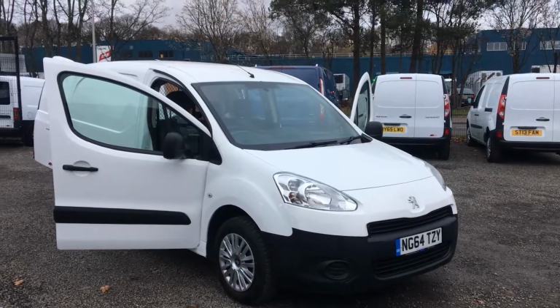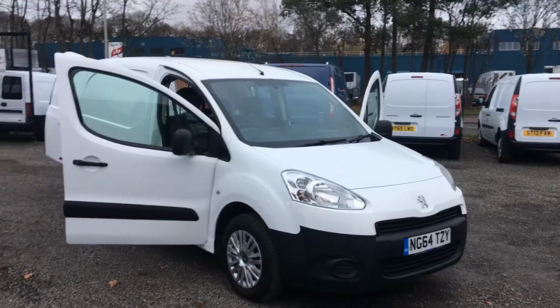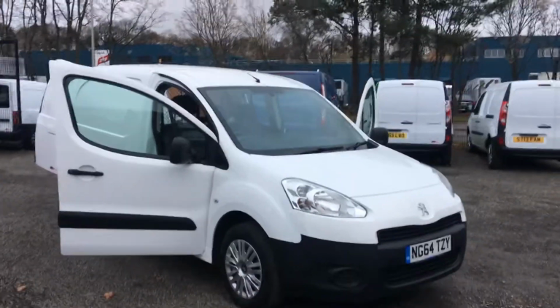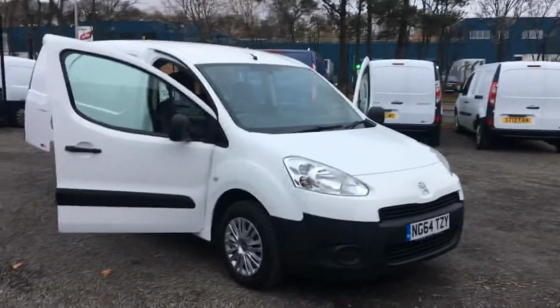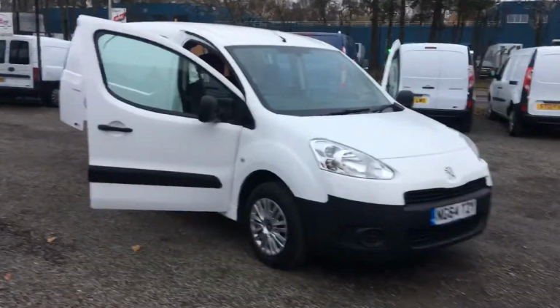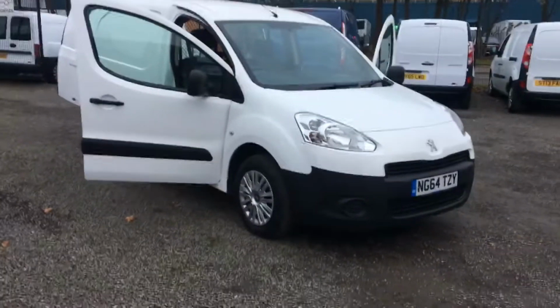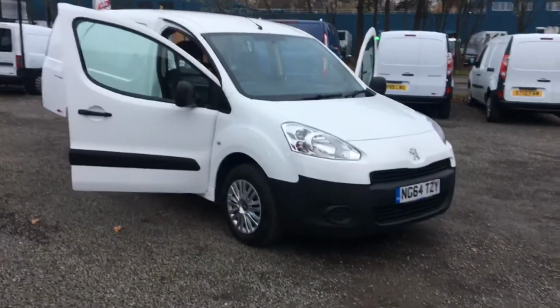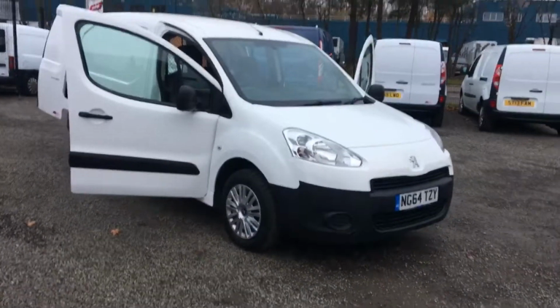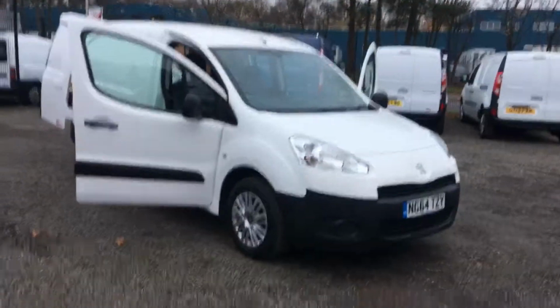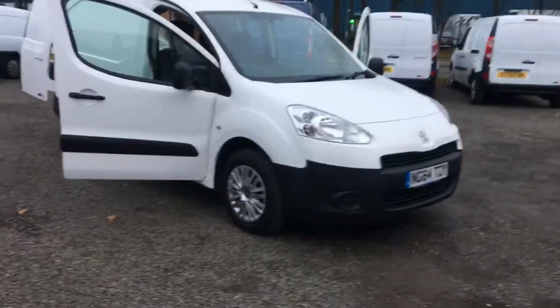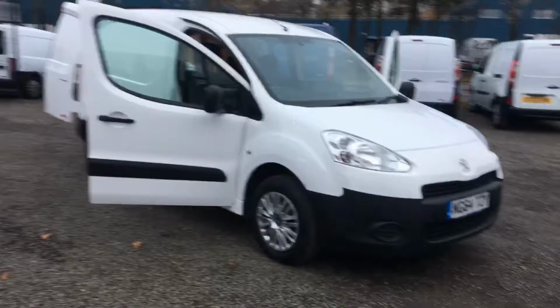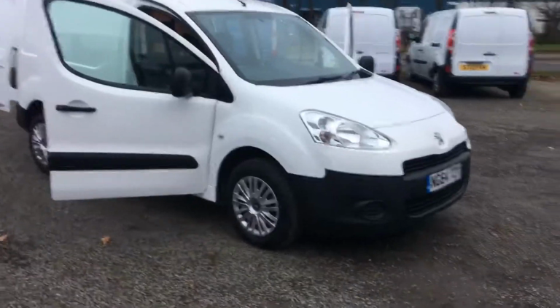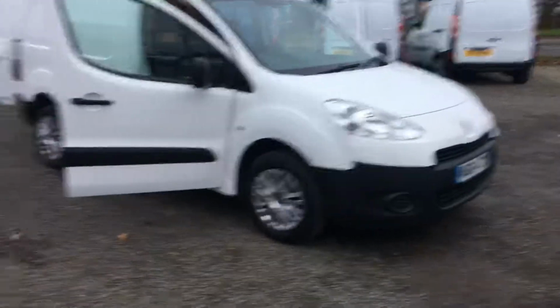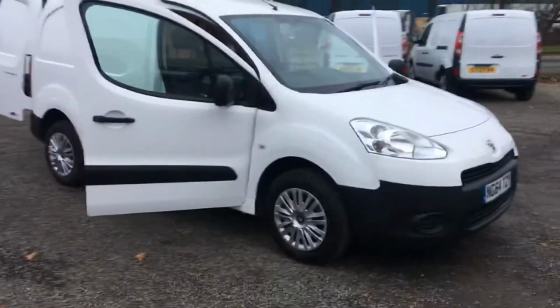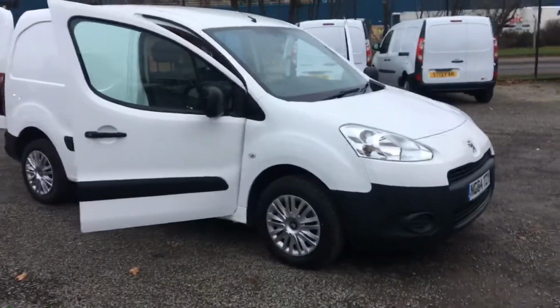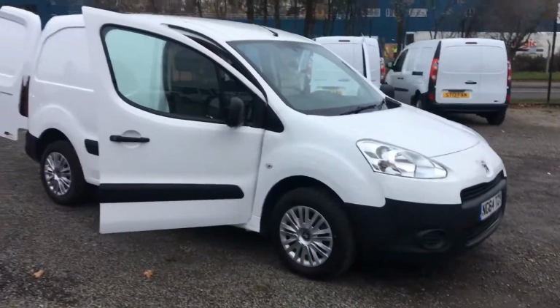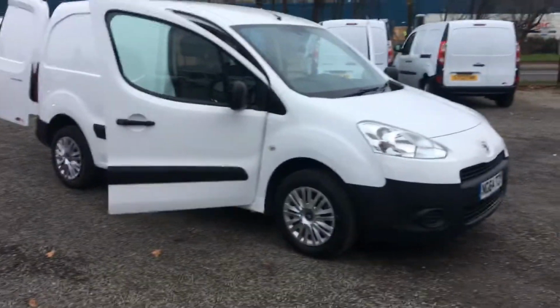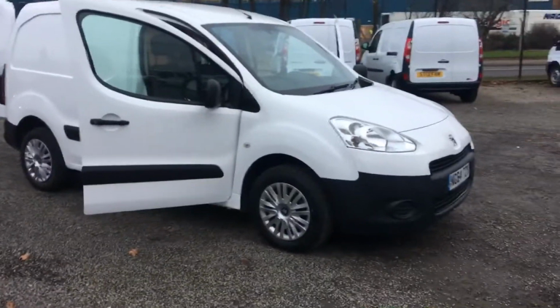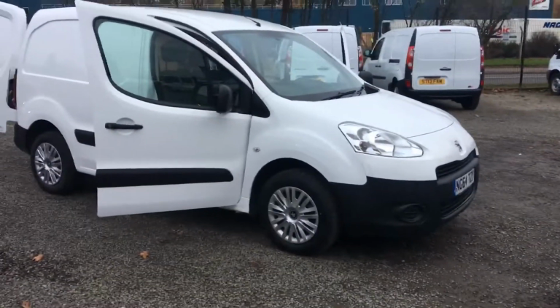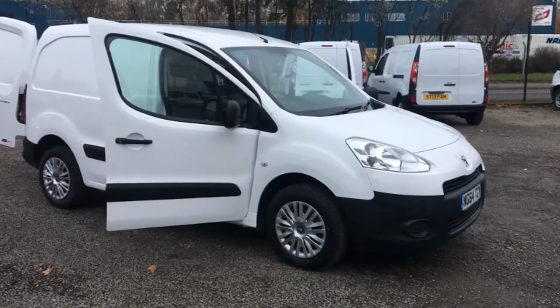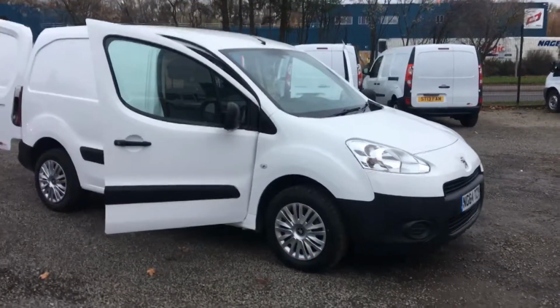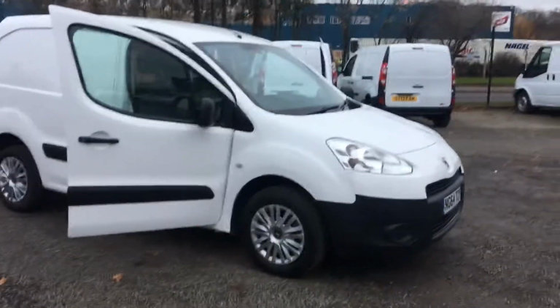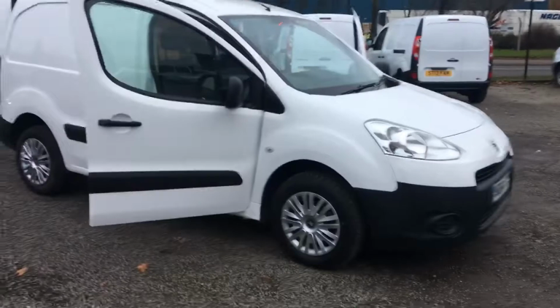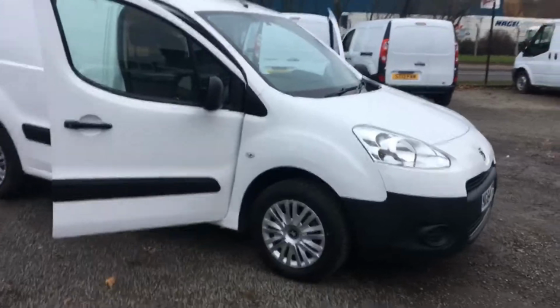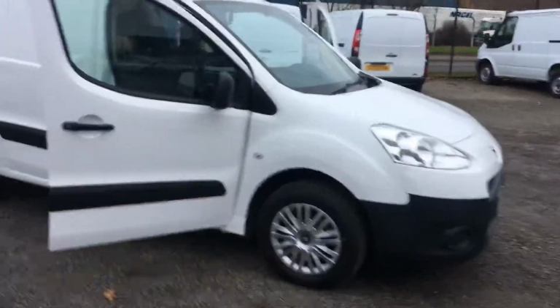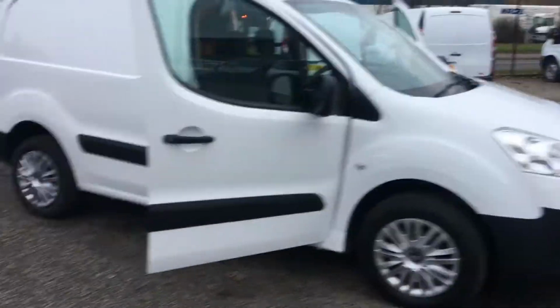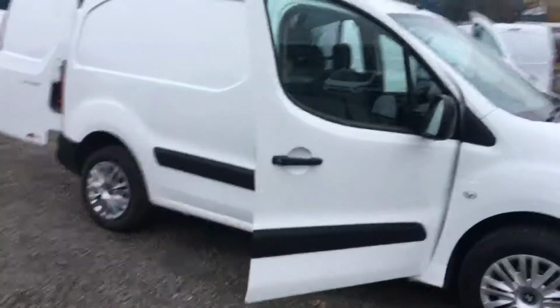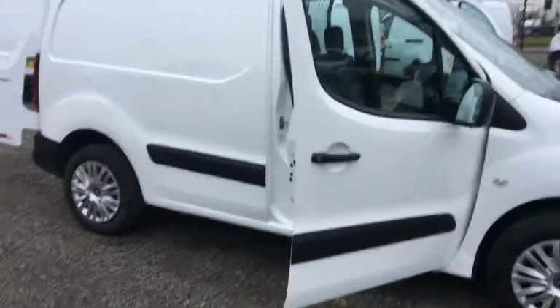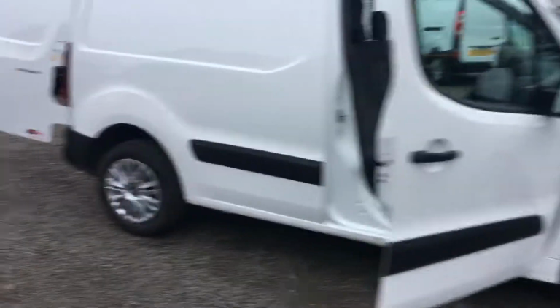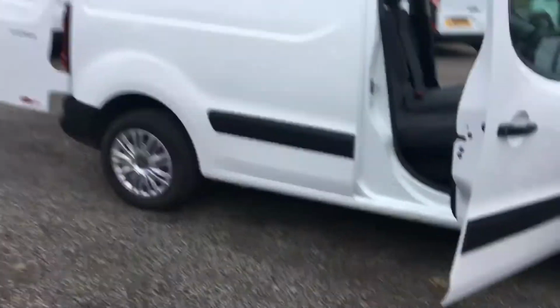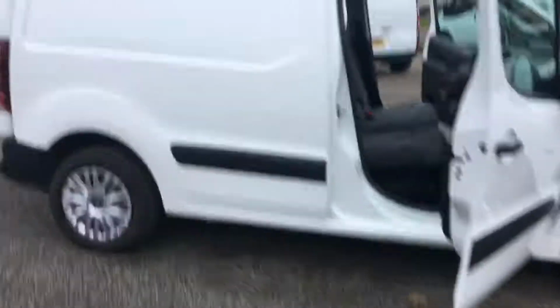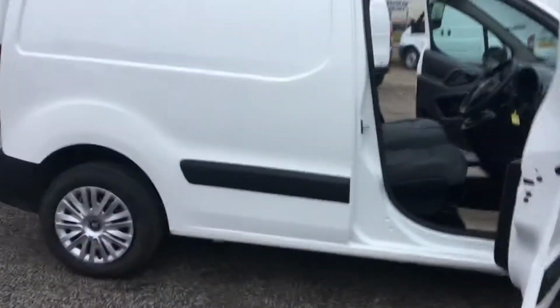Hi folks, I'm Simon Horne and I'd like to take a couple of minutes to show you around a Fiat Partner that I have in stock. February 2015, 64-reg, Fiat Partner Professional.